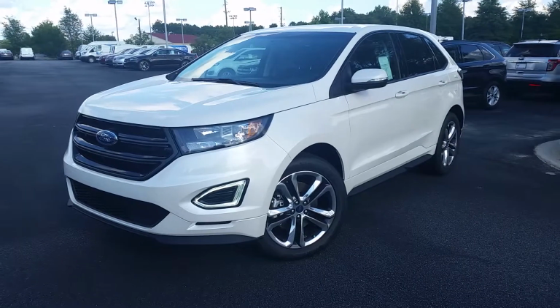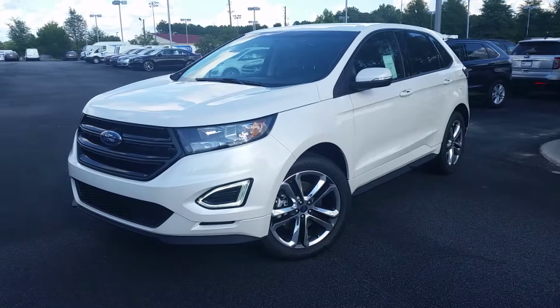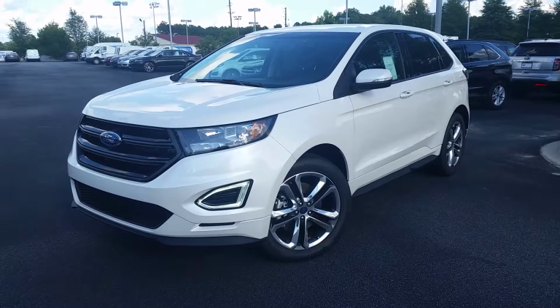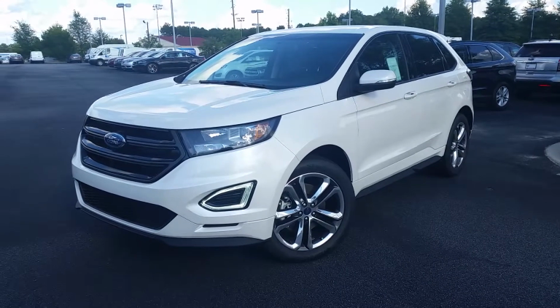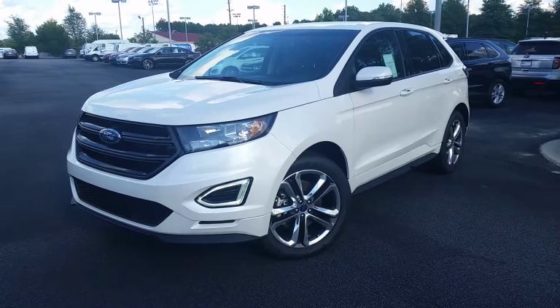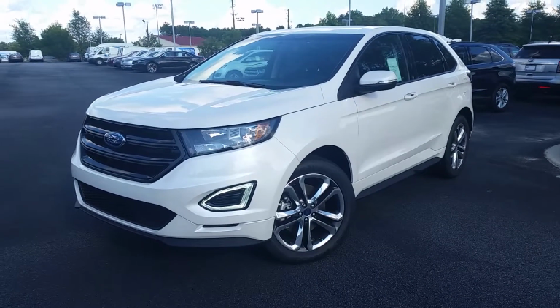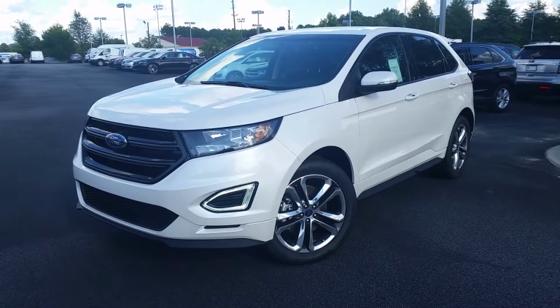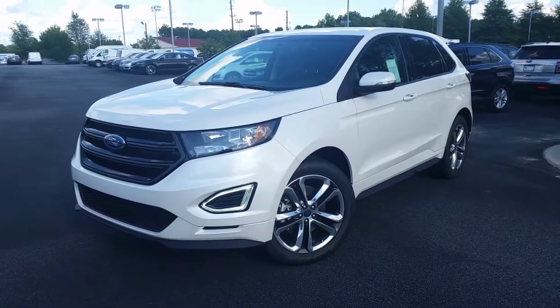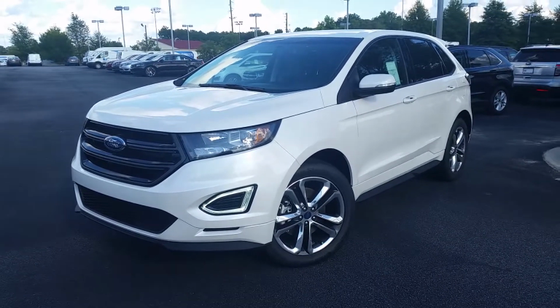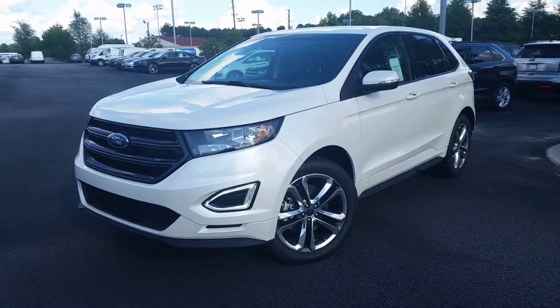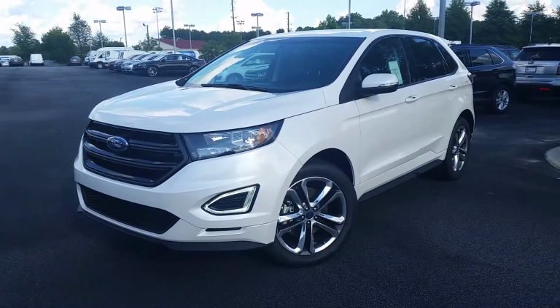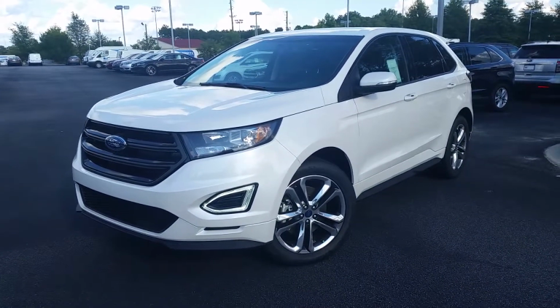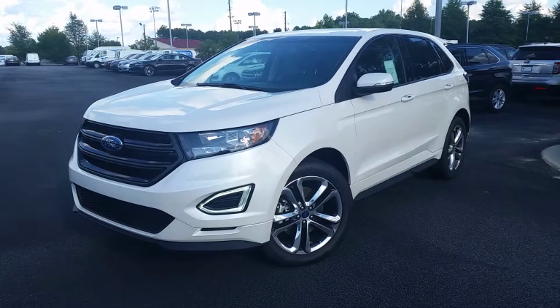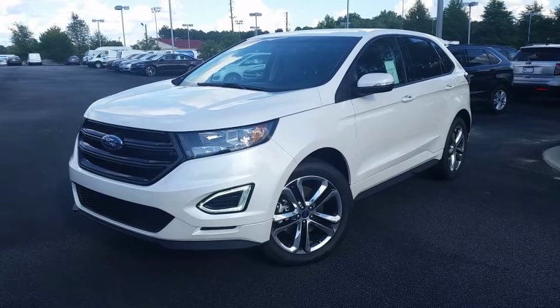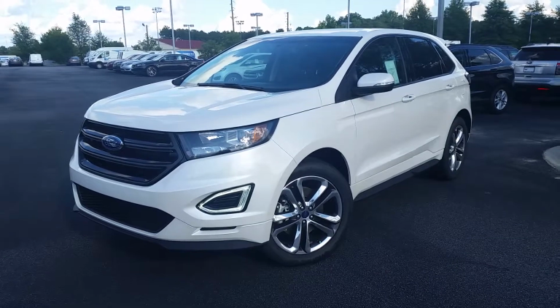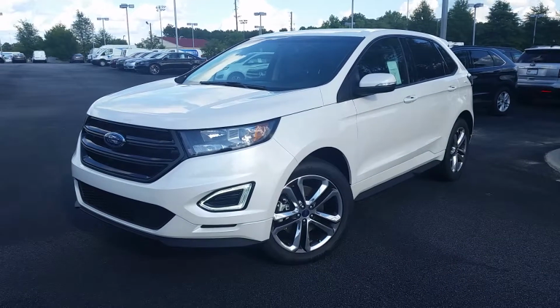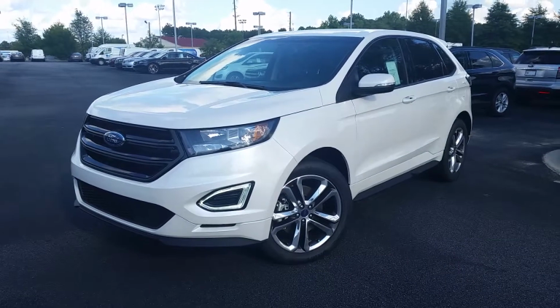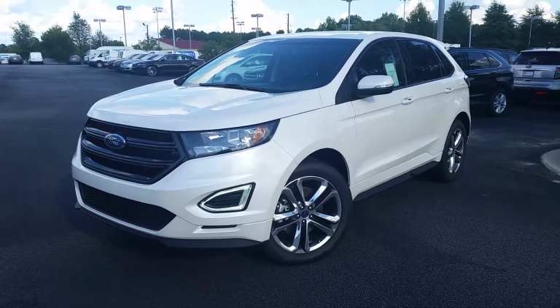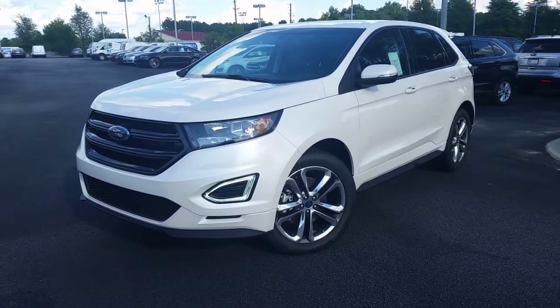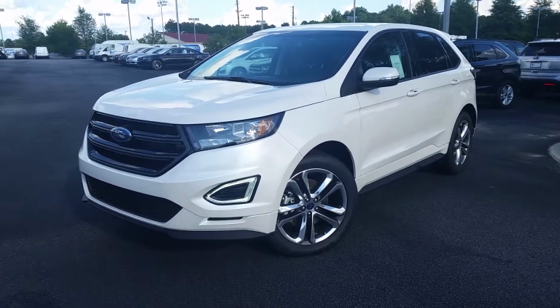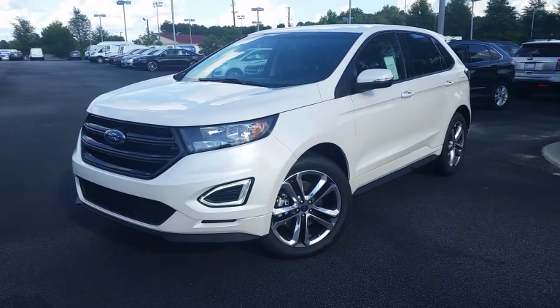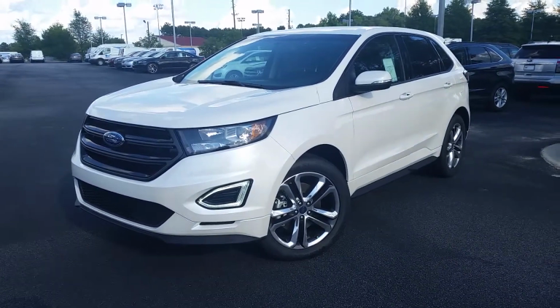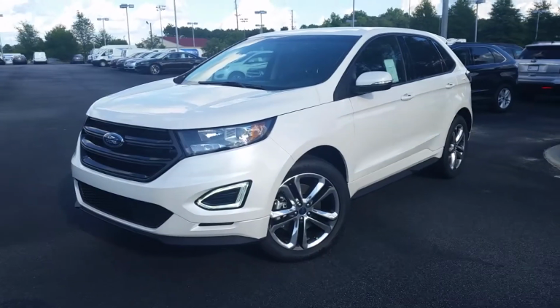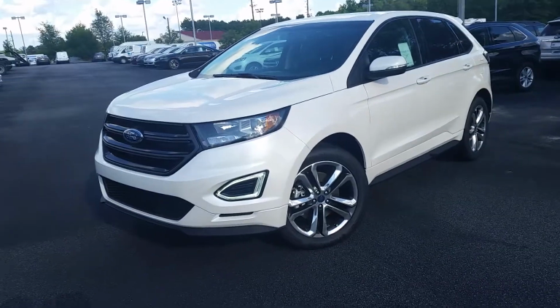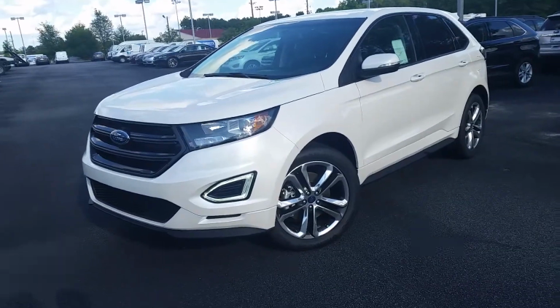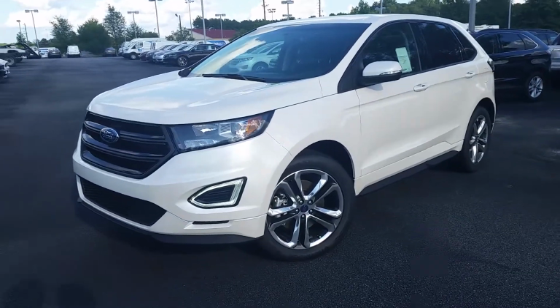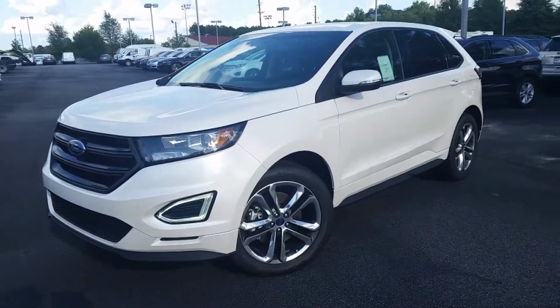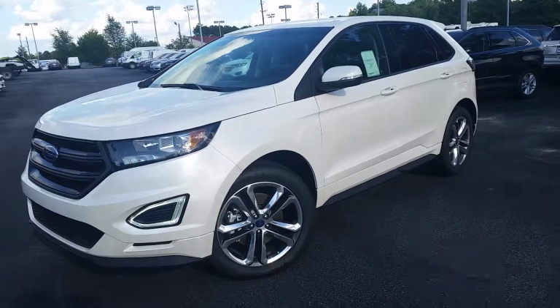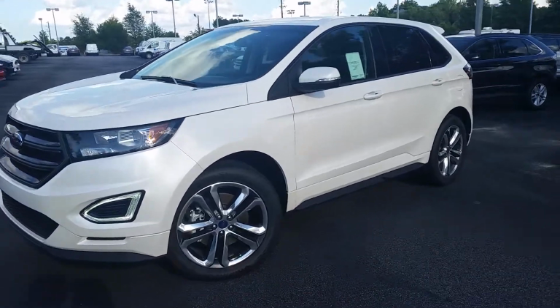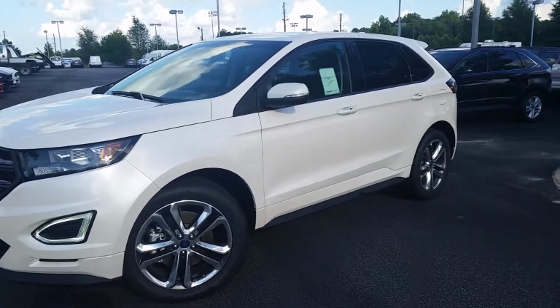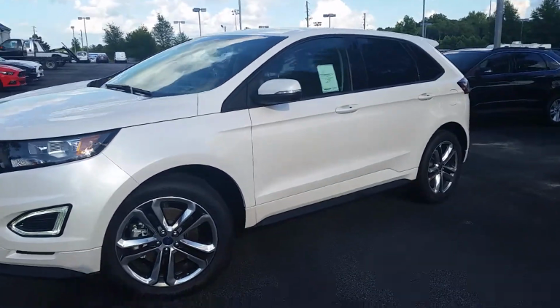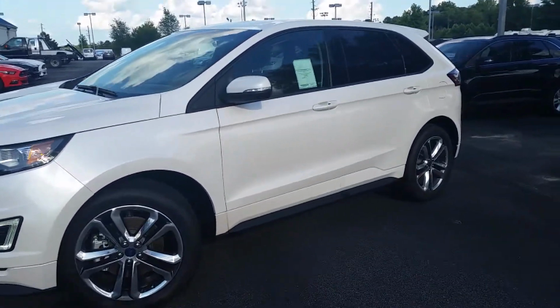Hi Tornita, this is Mike Livingston here at Loganville Ford. The 2015 Edge that you were looking for is en route to me, but I wanted to send you this video of the 2015 Edge Sport that we have in stock.